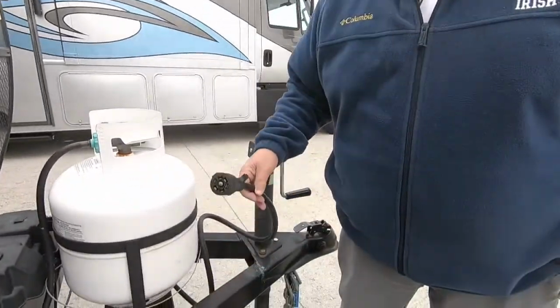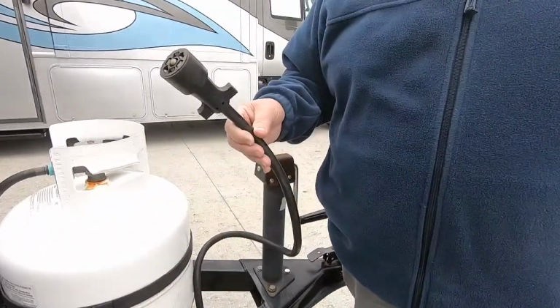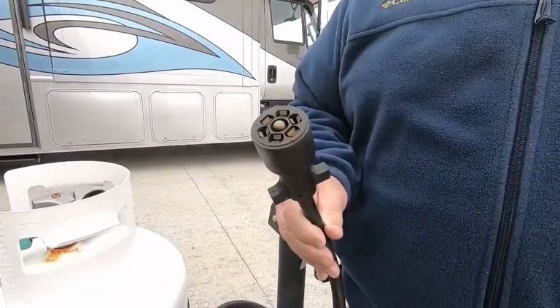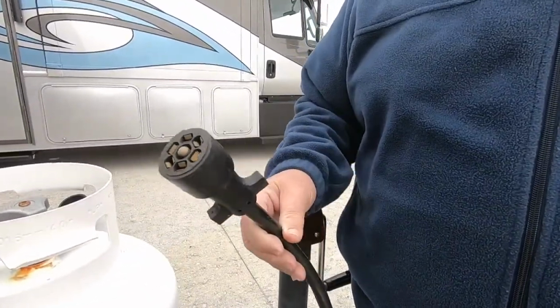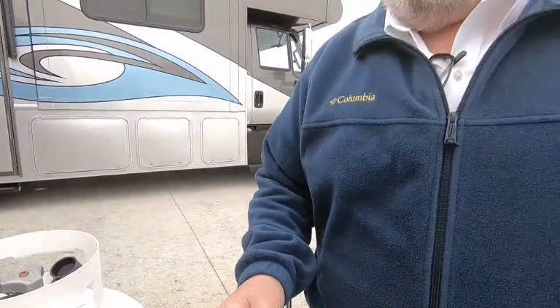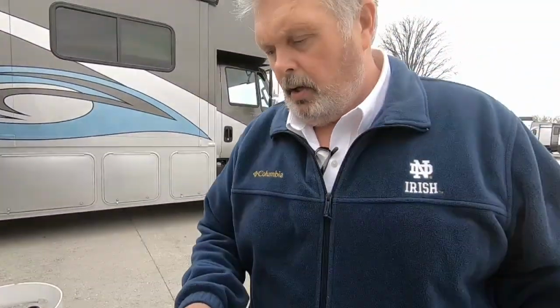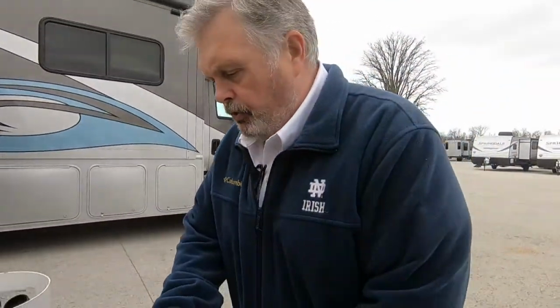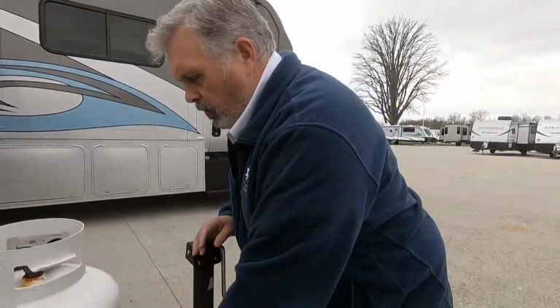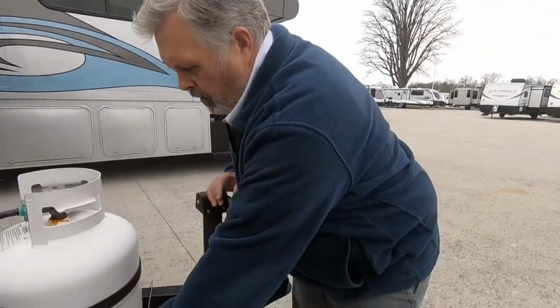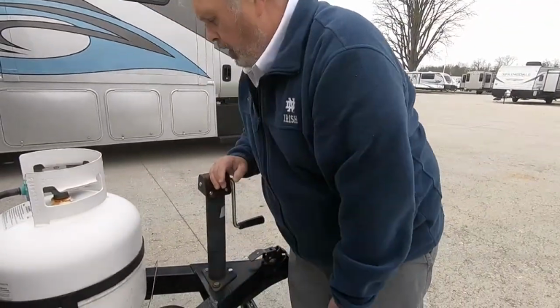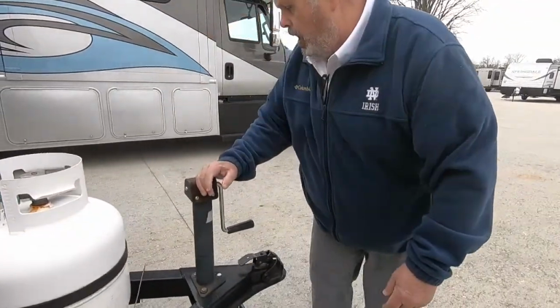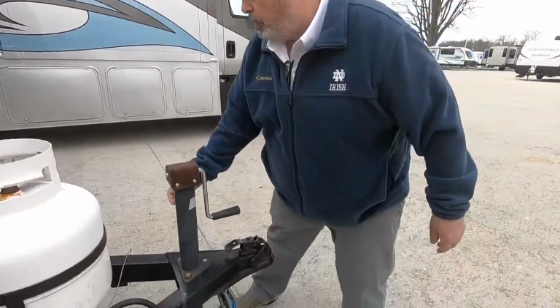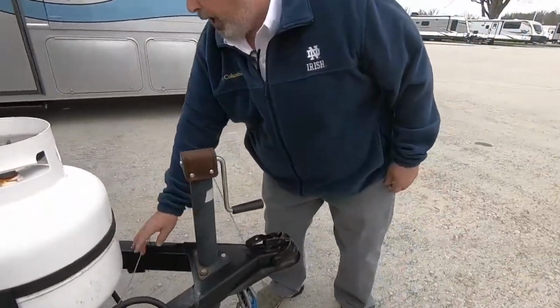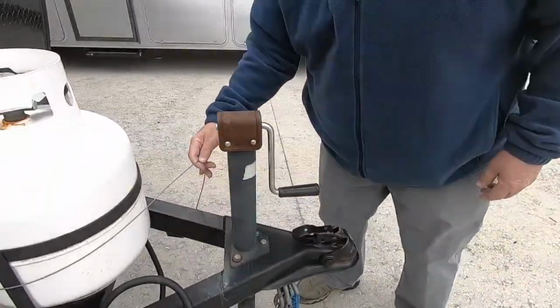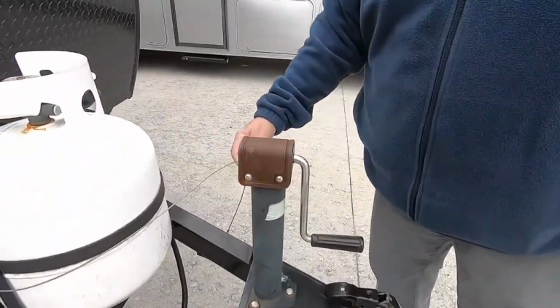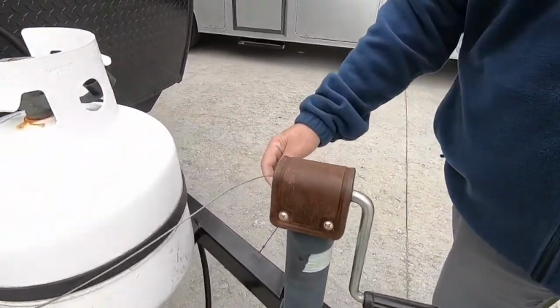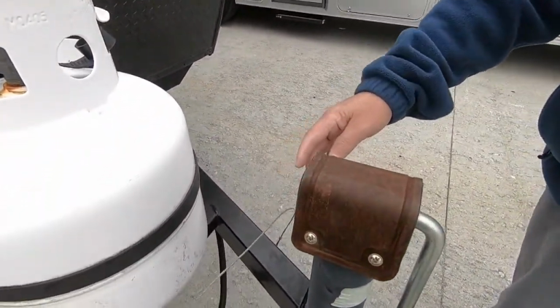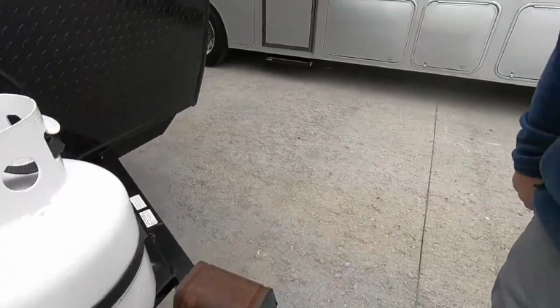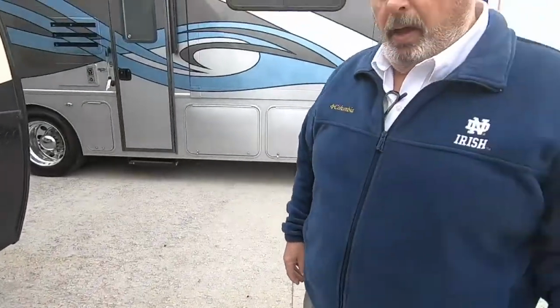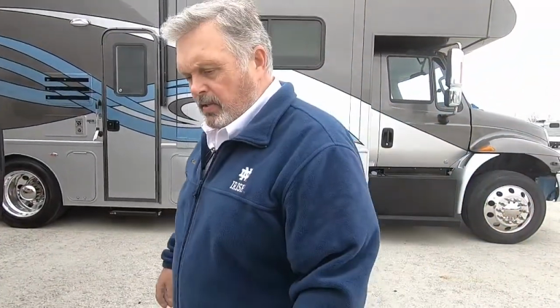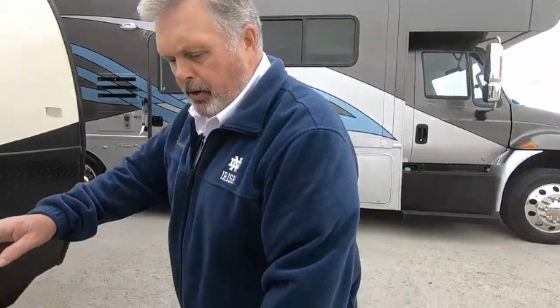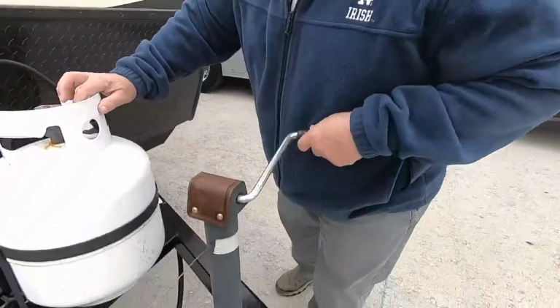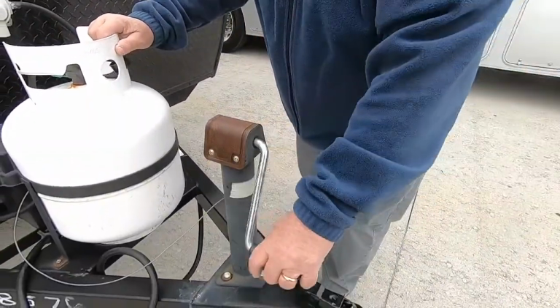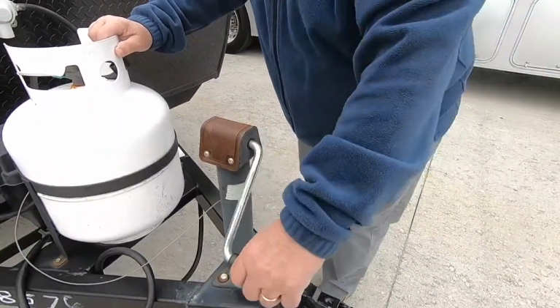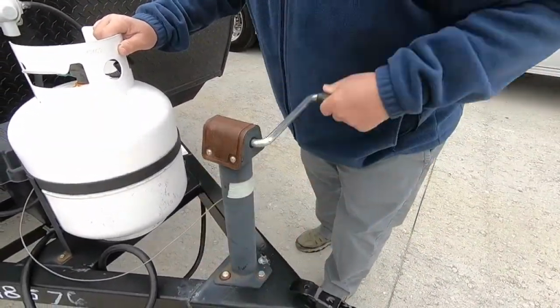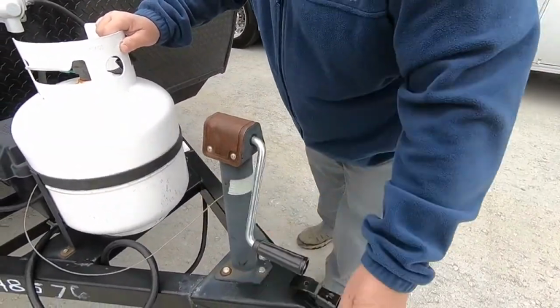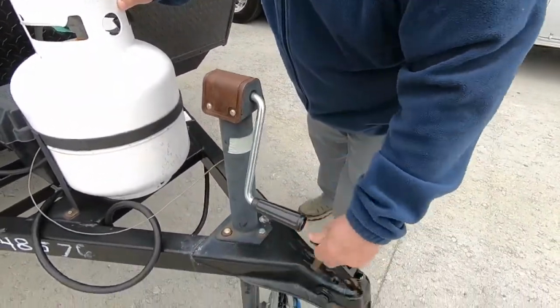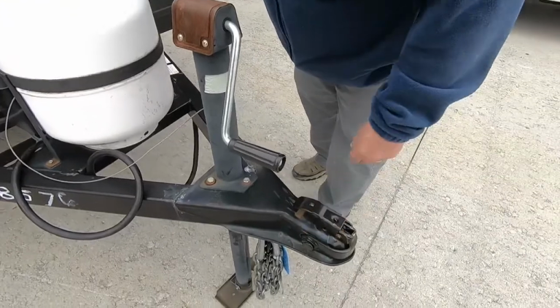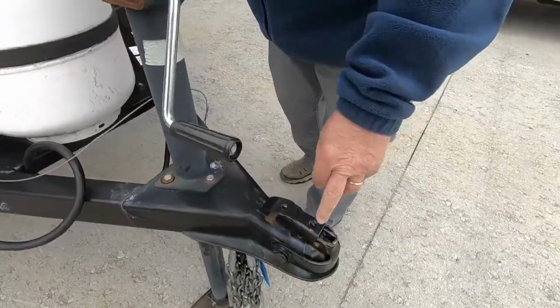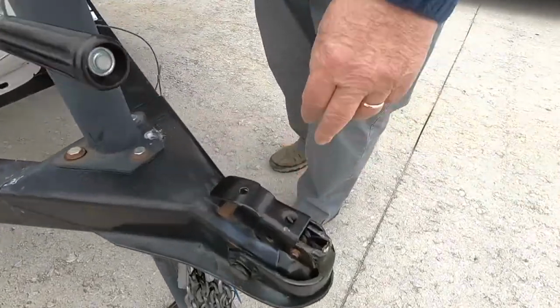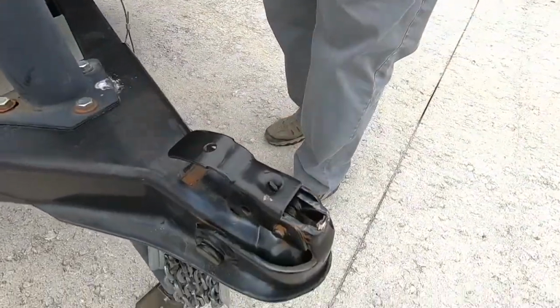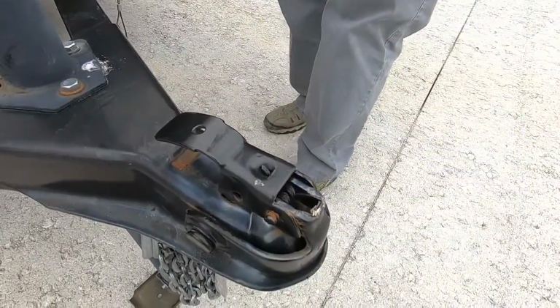7-pin wiring harness — connects to your tow vehicle. And an emergency brake cable here, which also connects to your tow vehicle. This has a manual crank up and down. 2 and 5/8-inch ball.